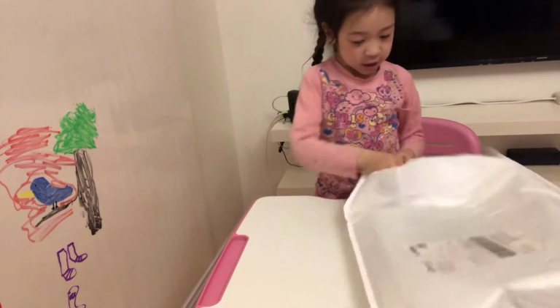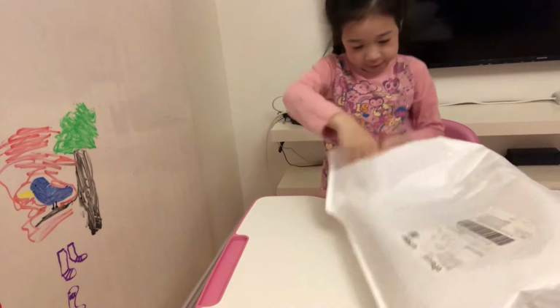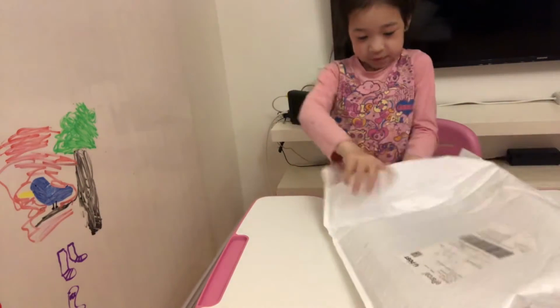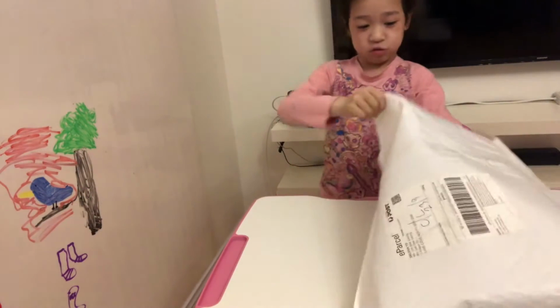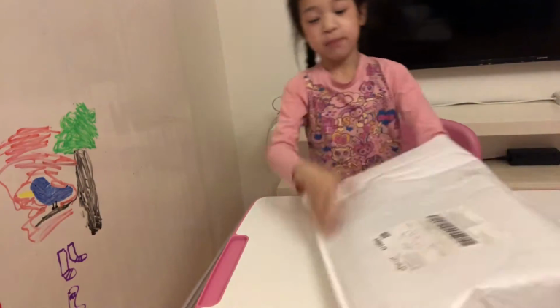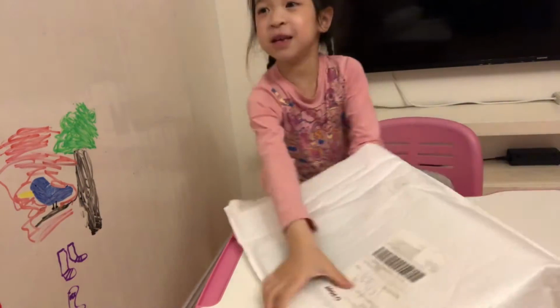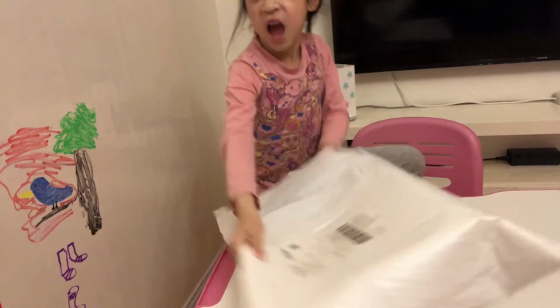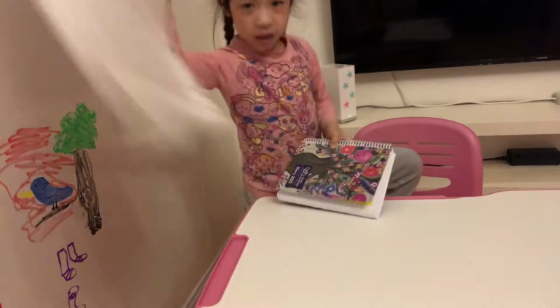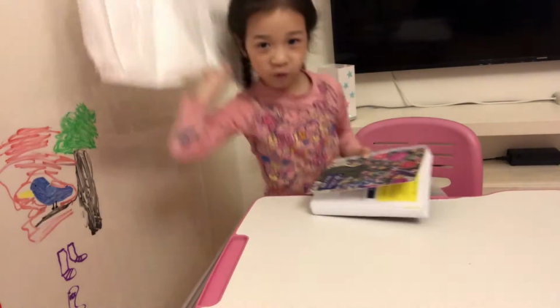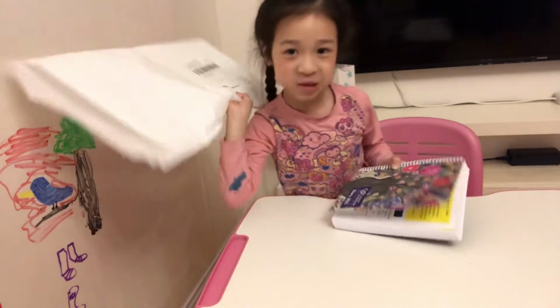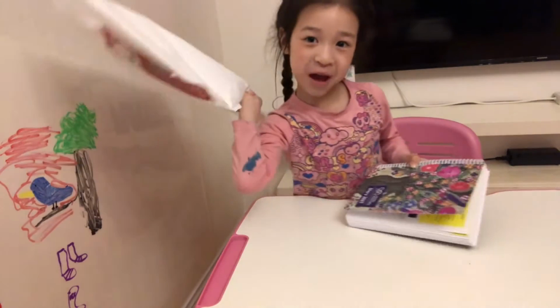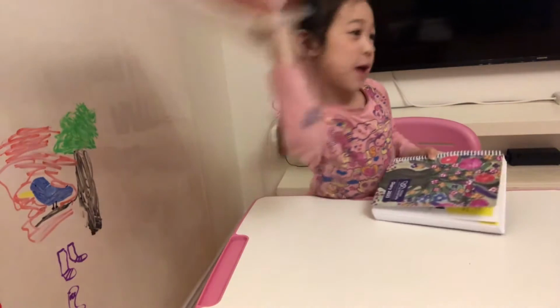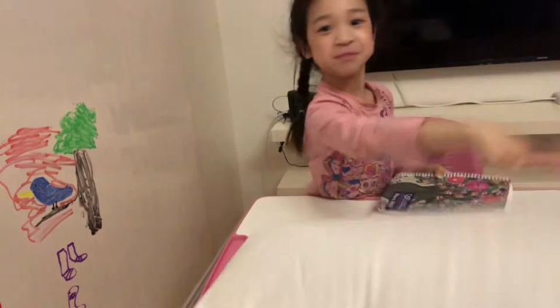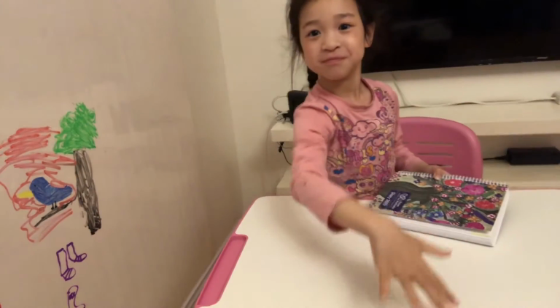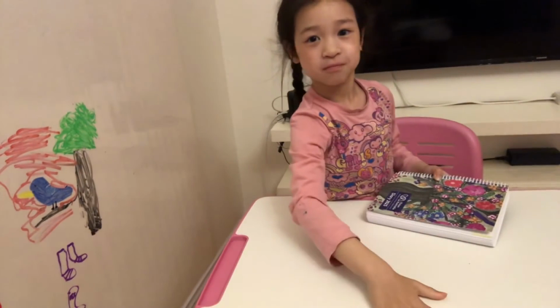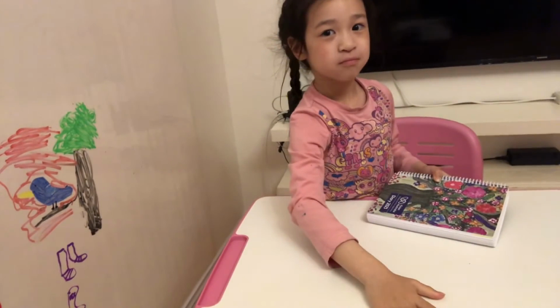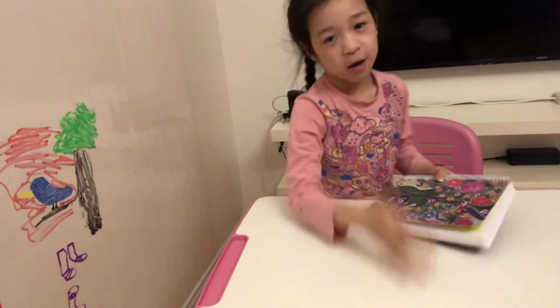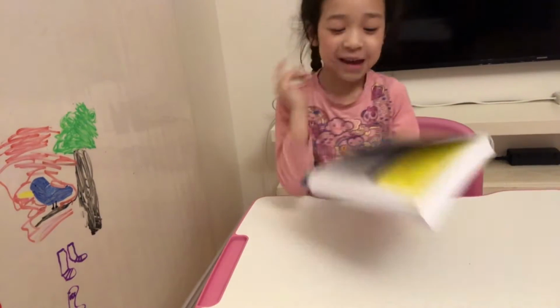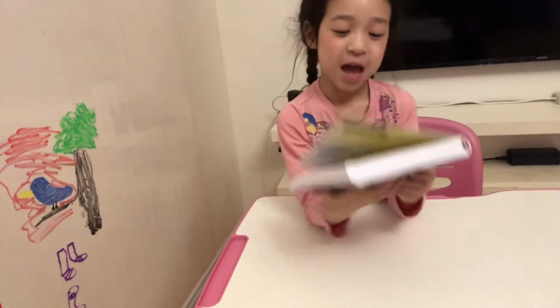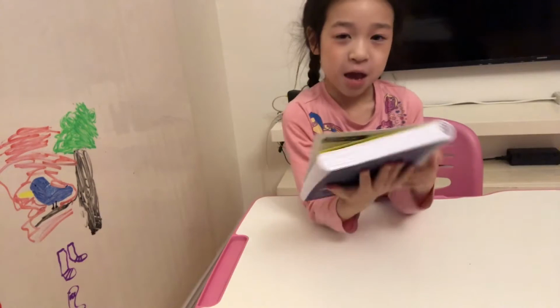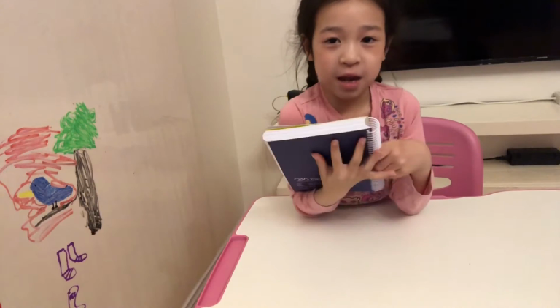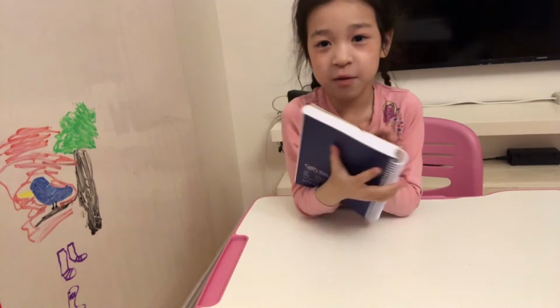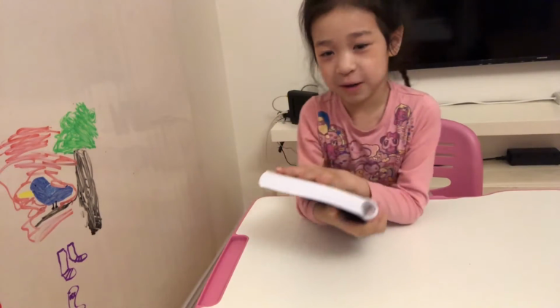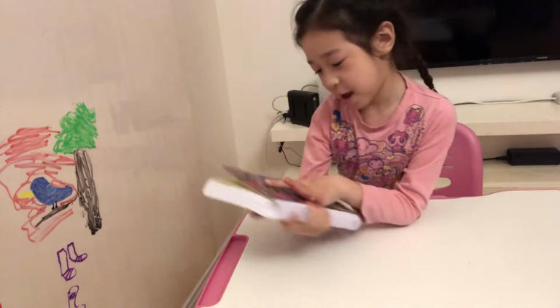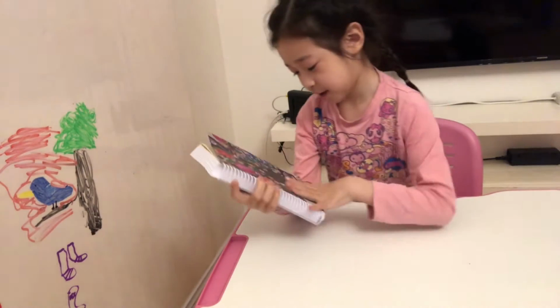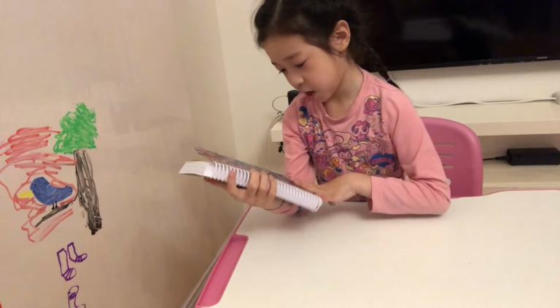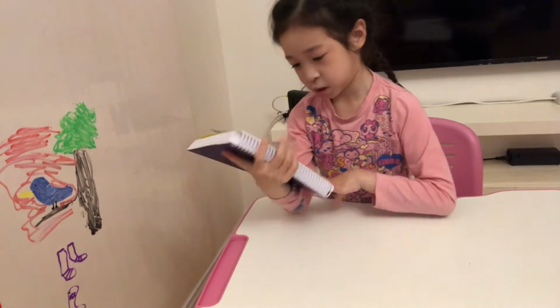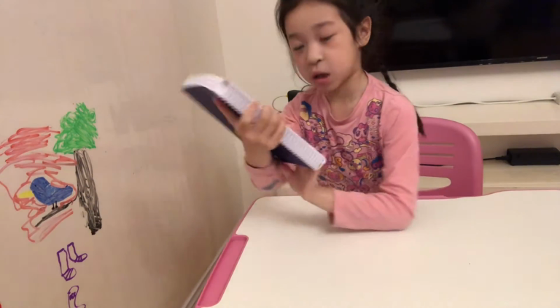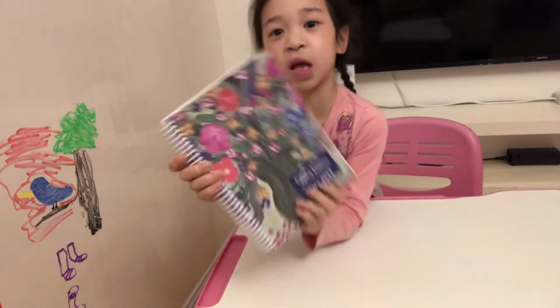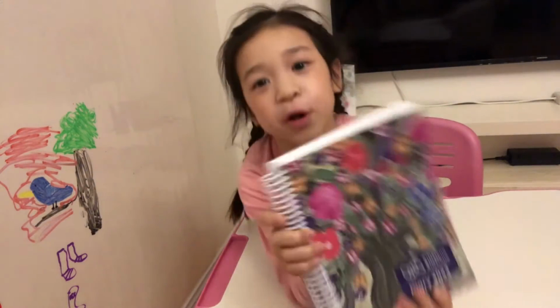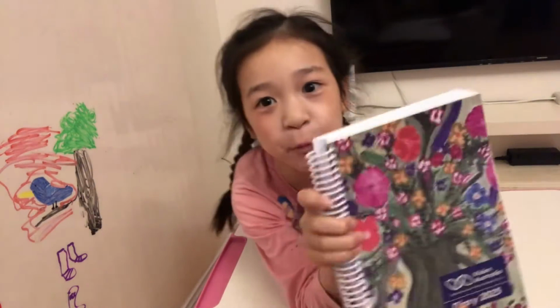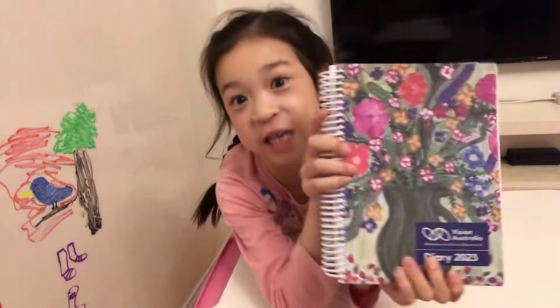Let's grab this — I want to throw this bag away. And if you're wondering what I have on my hand, it's a beautiful painting!